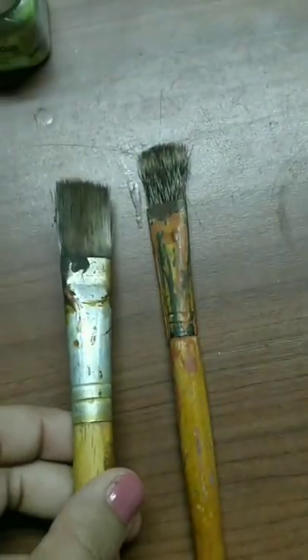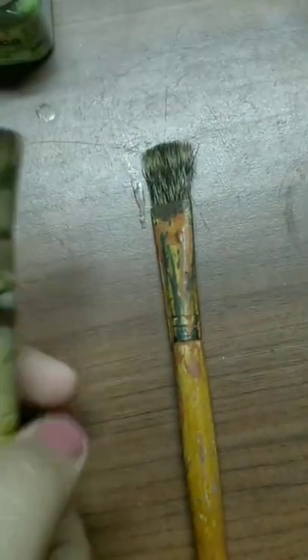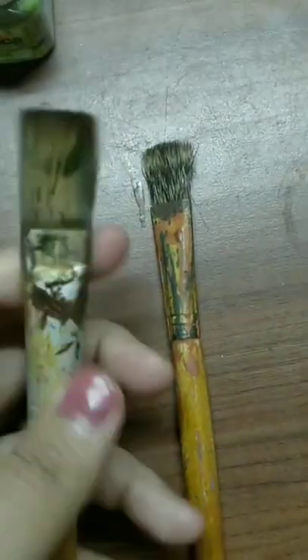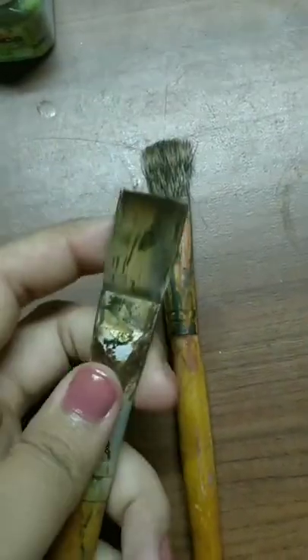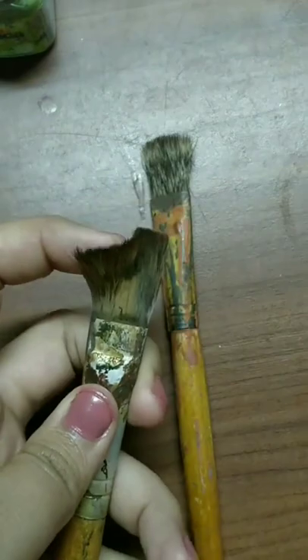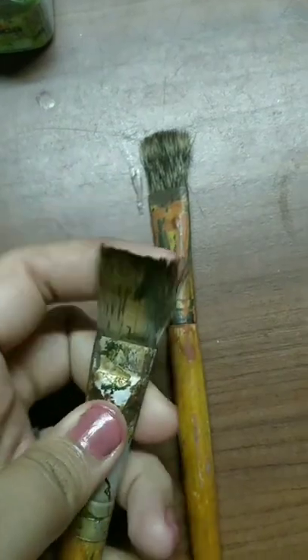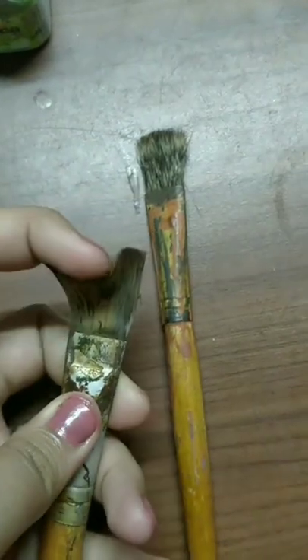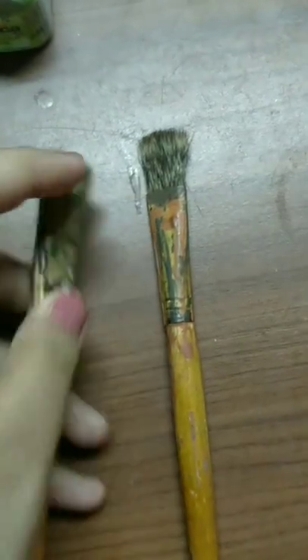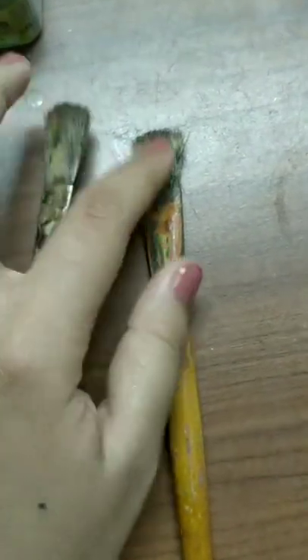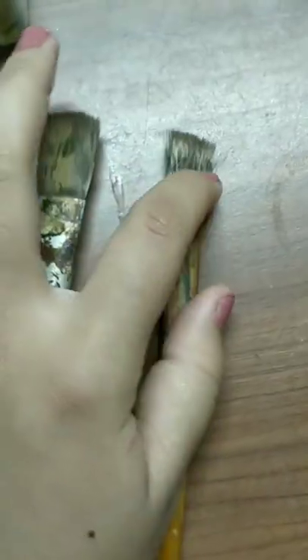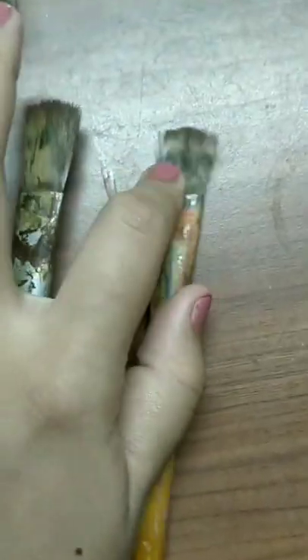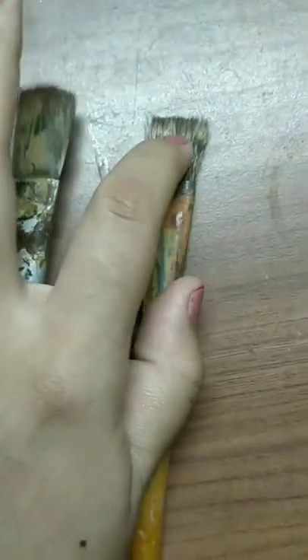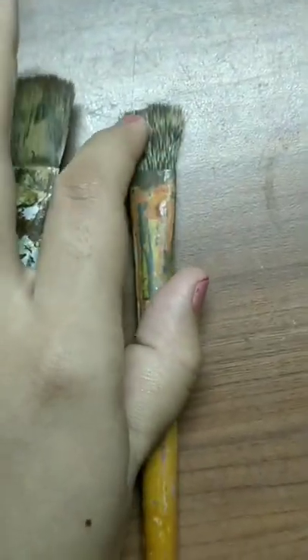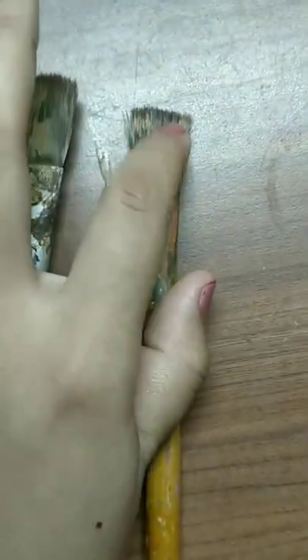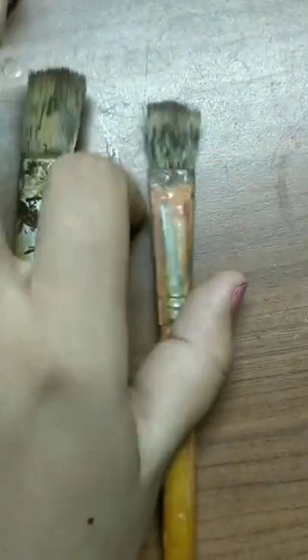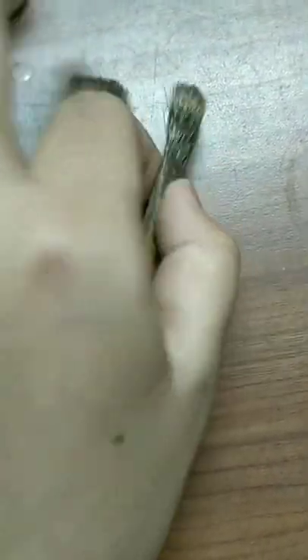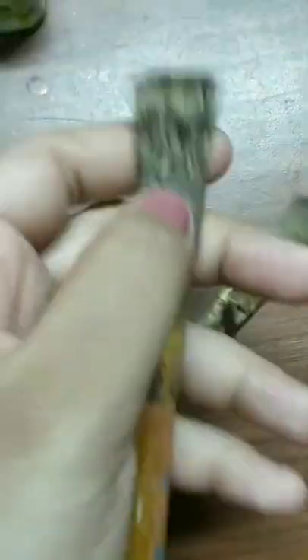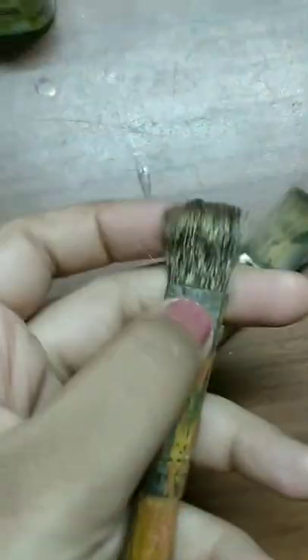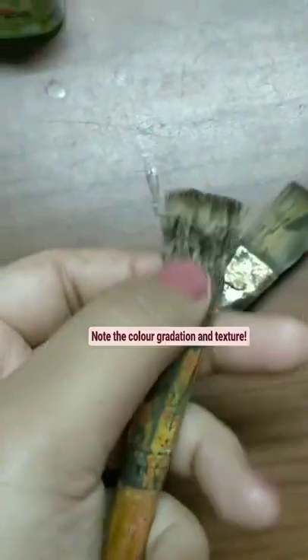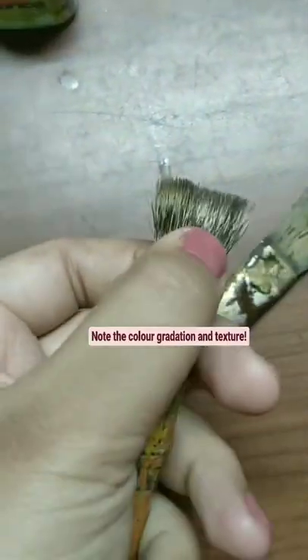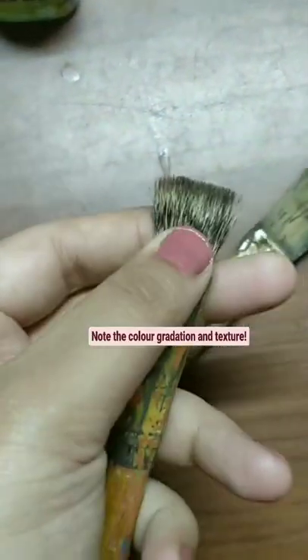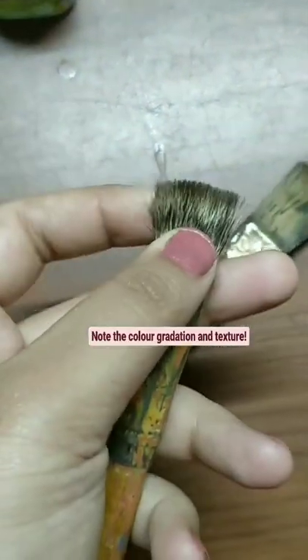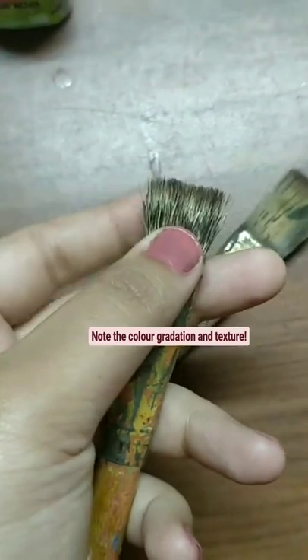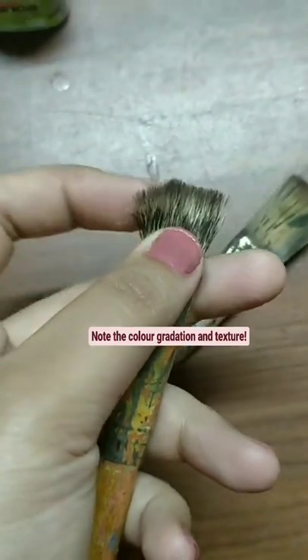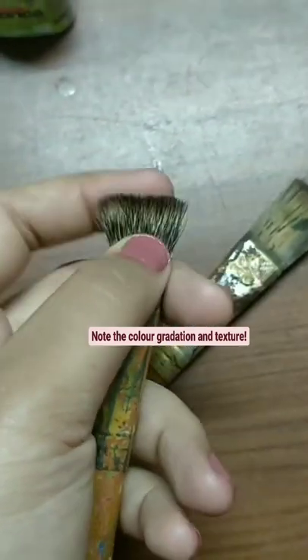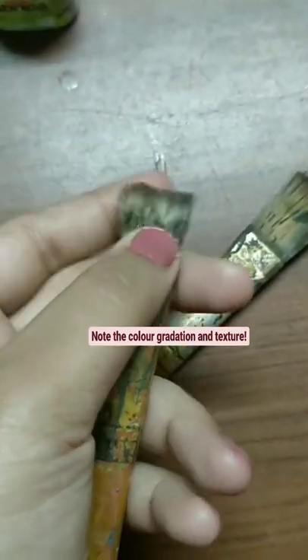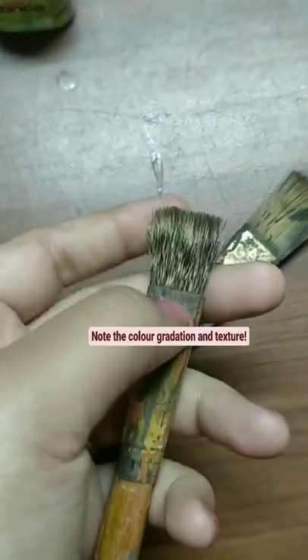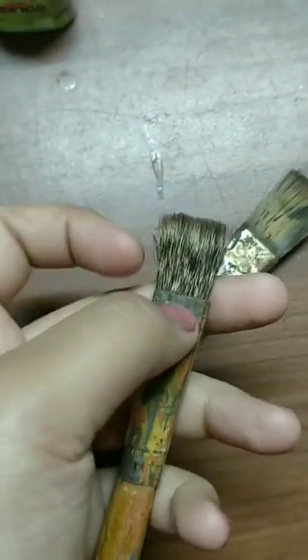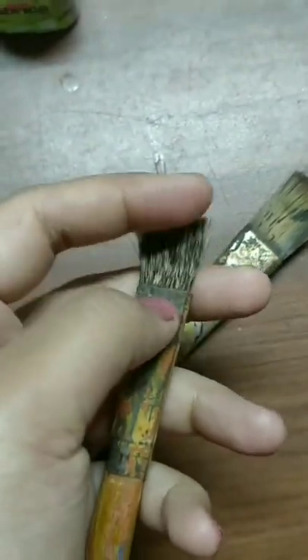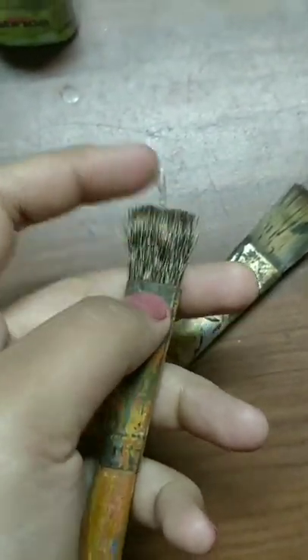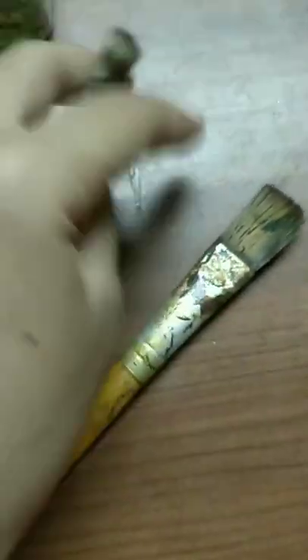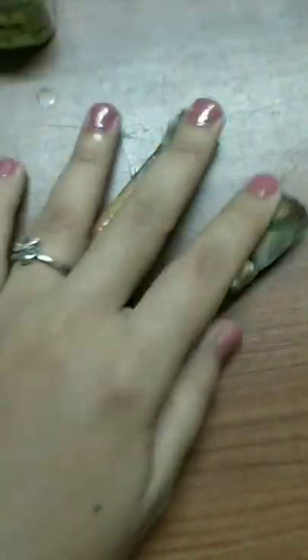This brush is made of synthetic fibers but looks like a Mongoose hair brush. We can mainly identify the difference because of the color gradation and the texture of the Mongoose hair that is in these brushes.